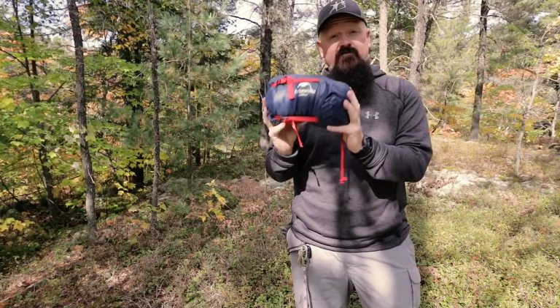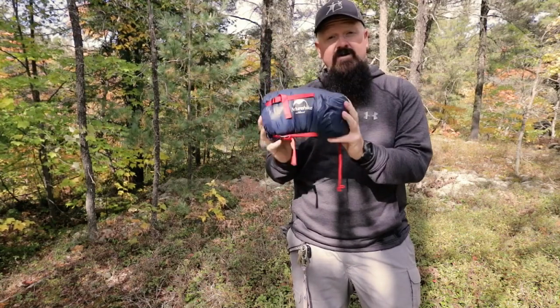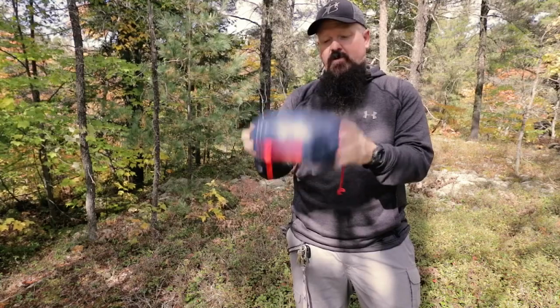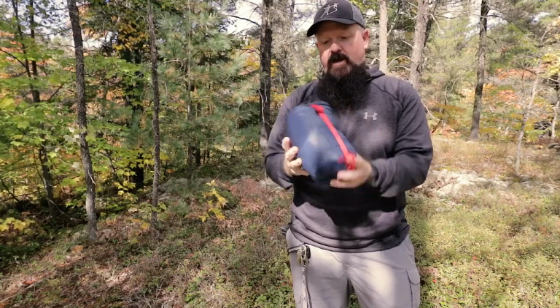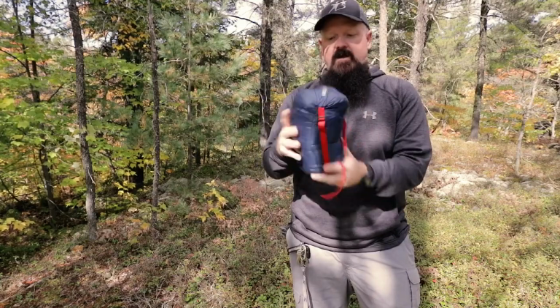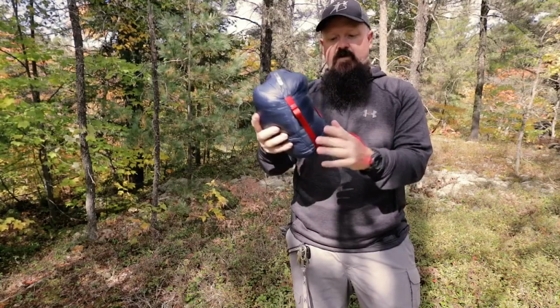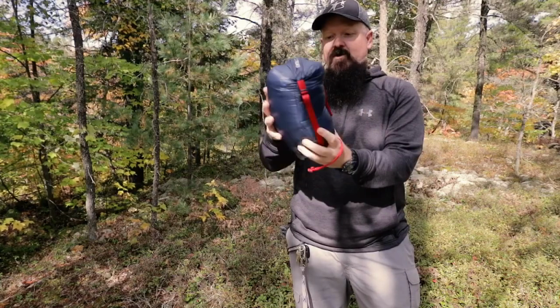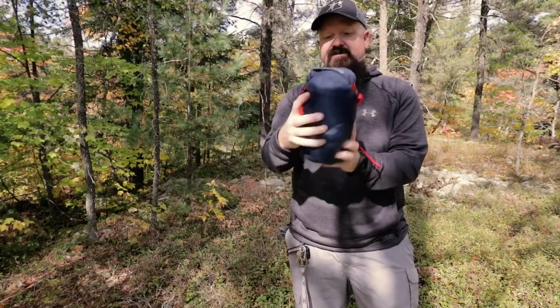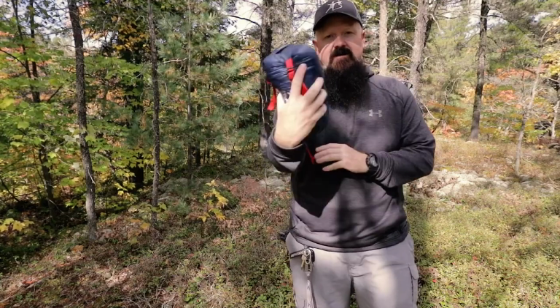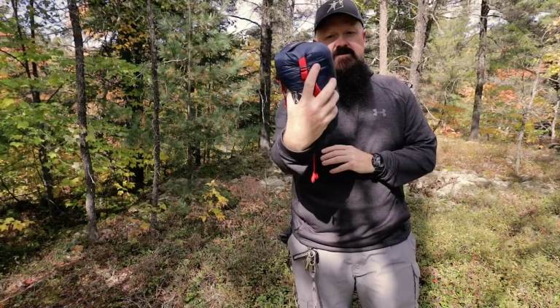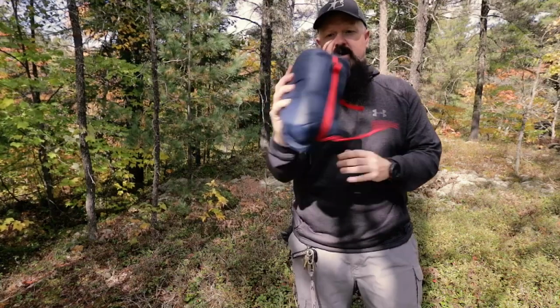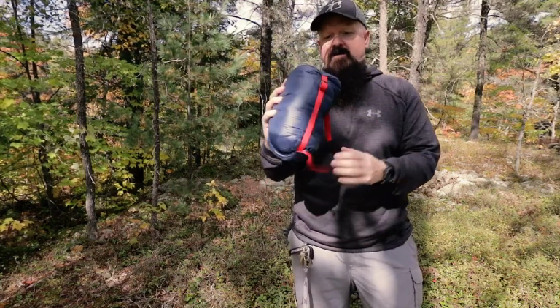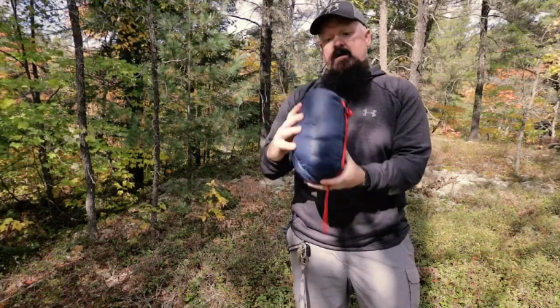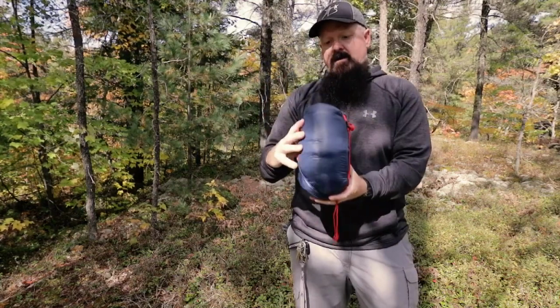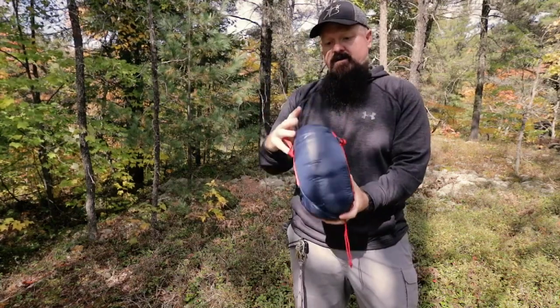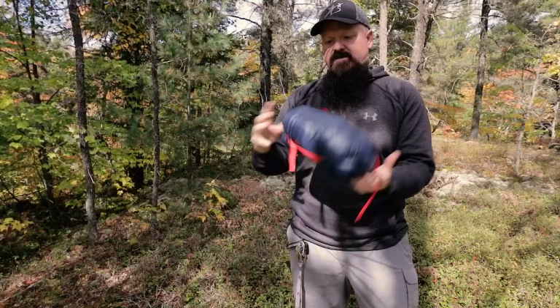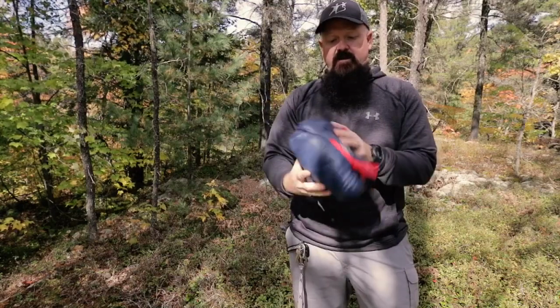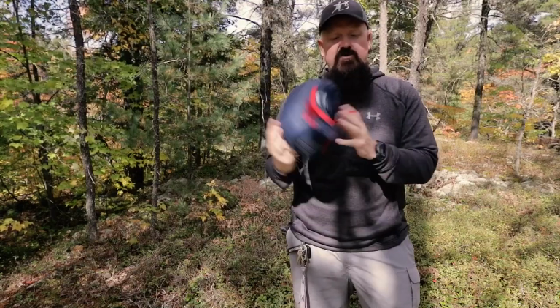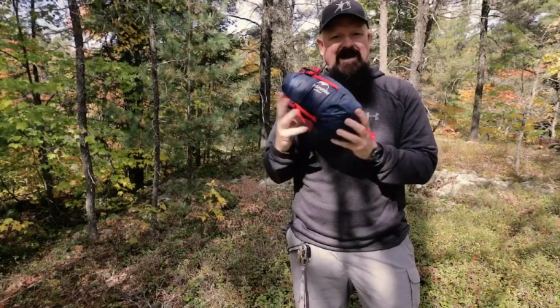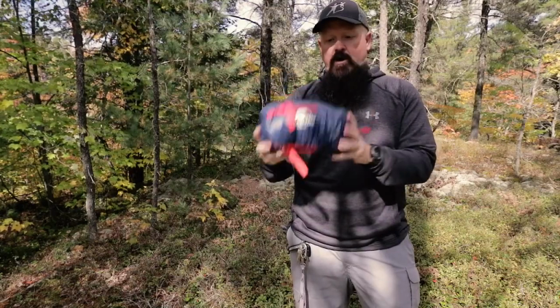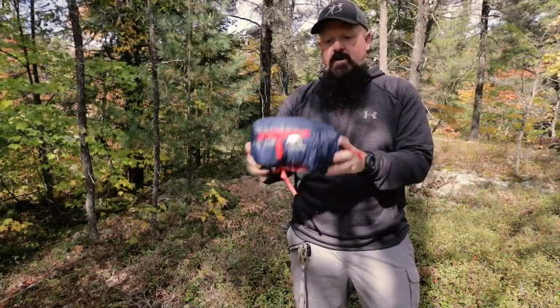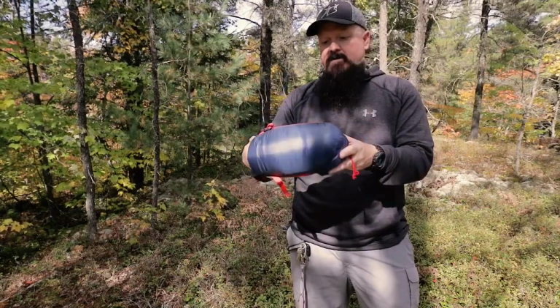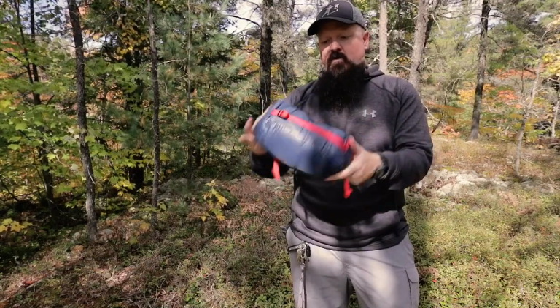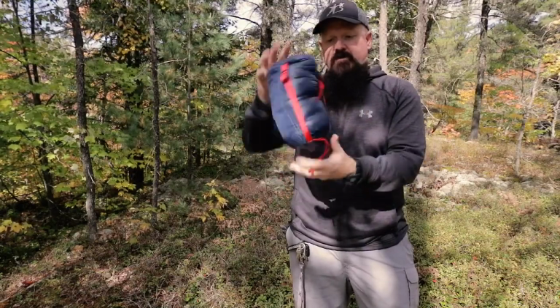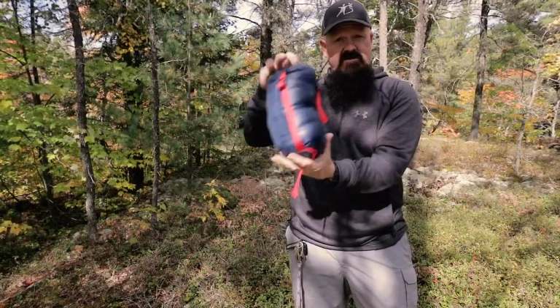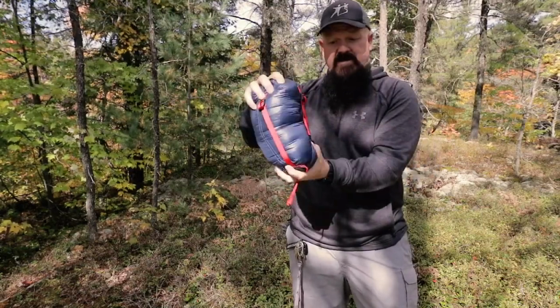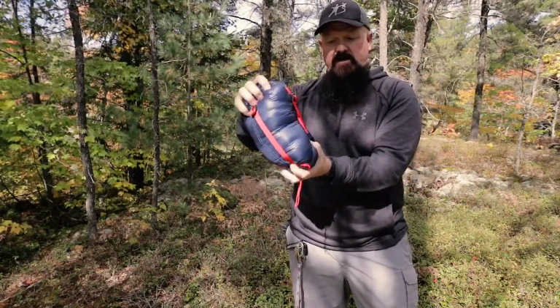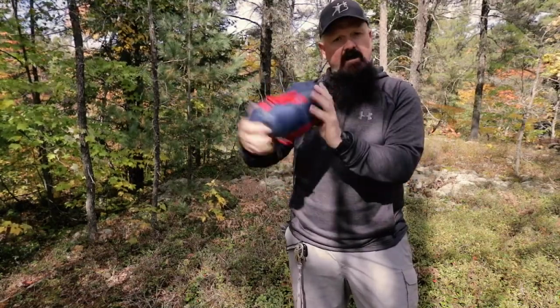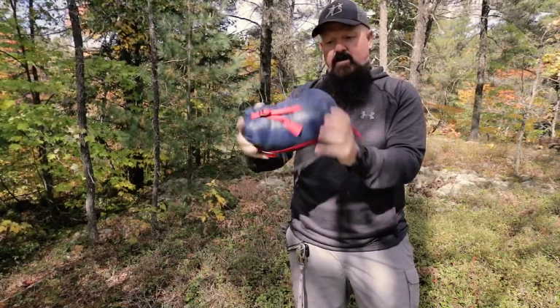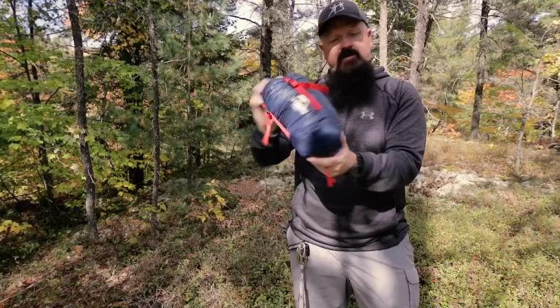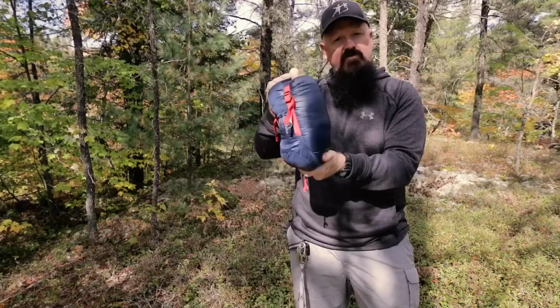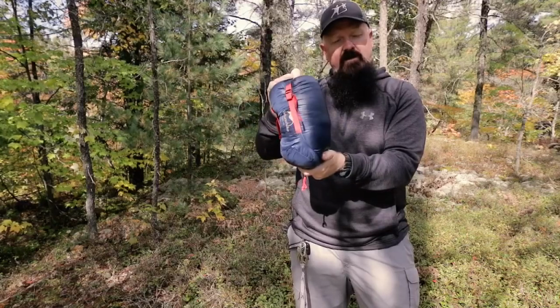It's super lightweight and very small — as you can see, about the size of my hand. It's the CW280 model. It comes in this little stuff sack and we're going to take a closer look at it now.